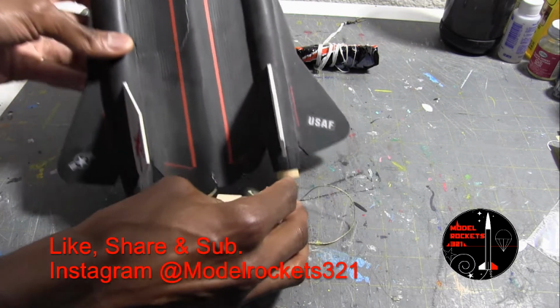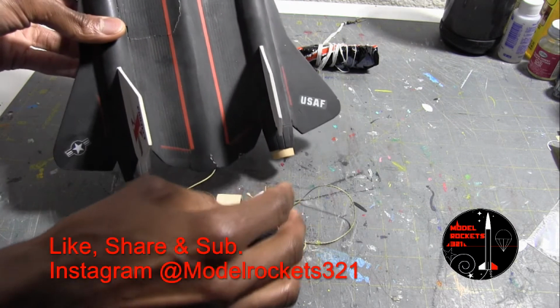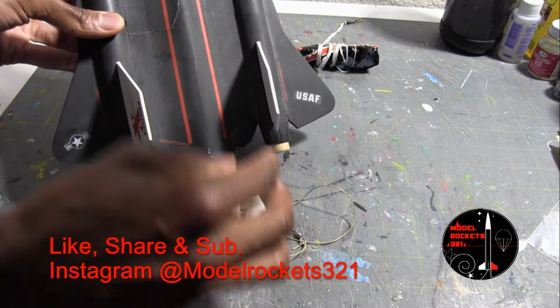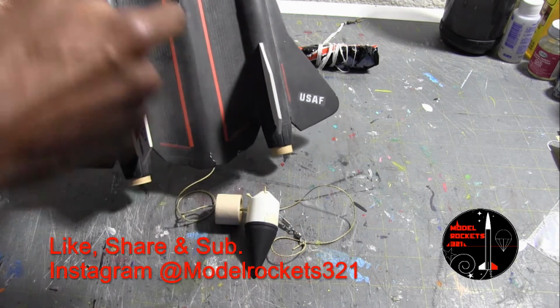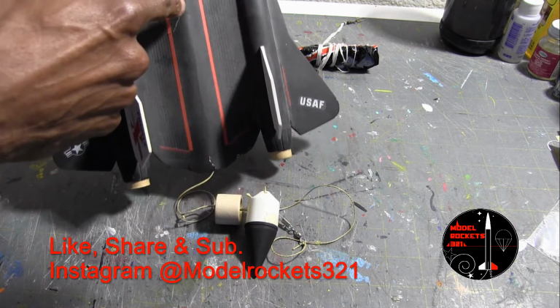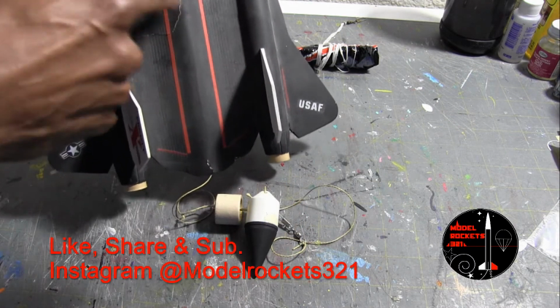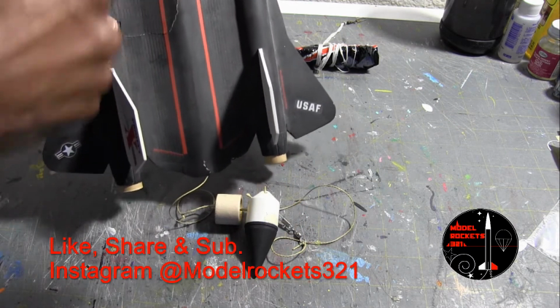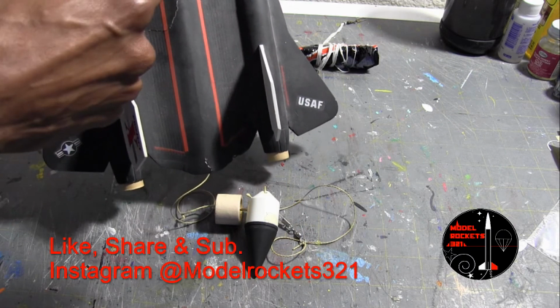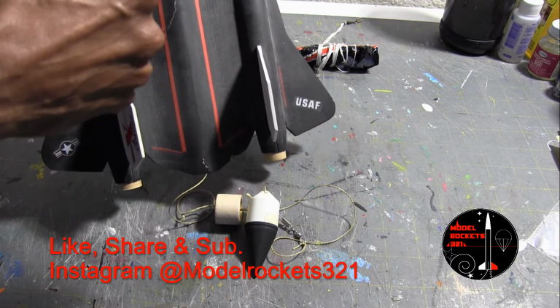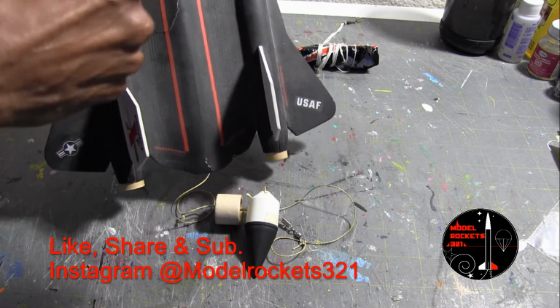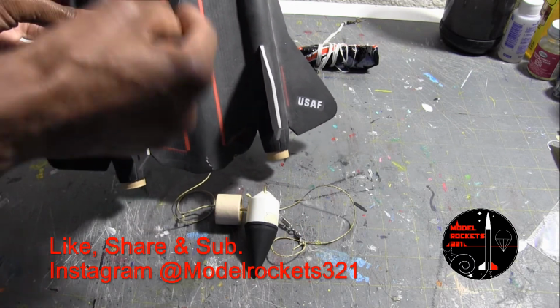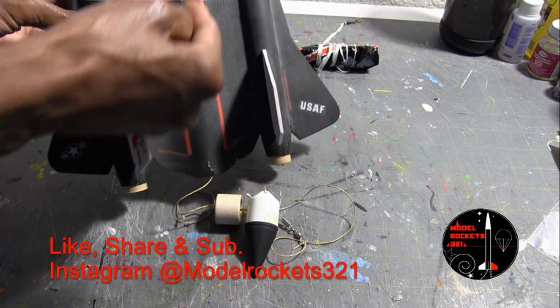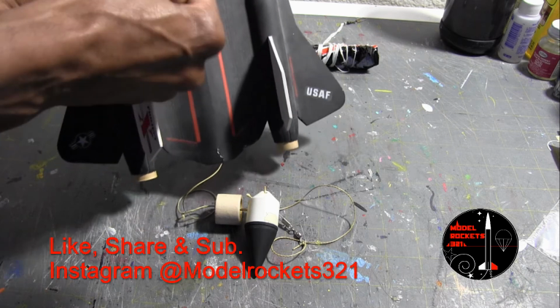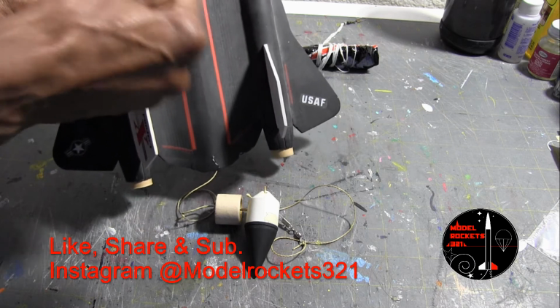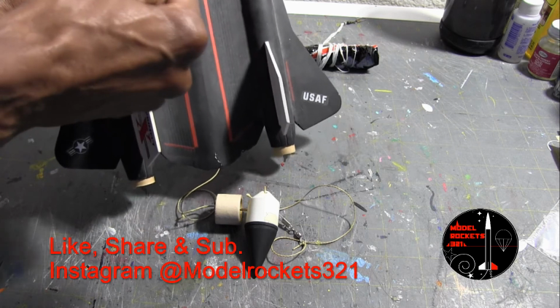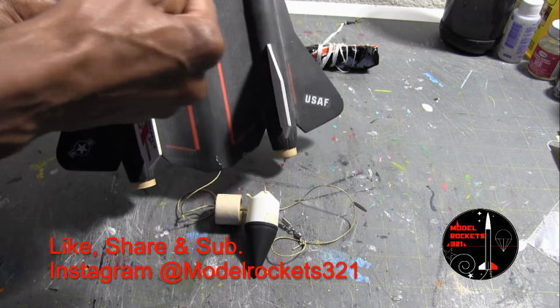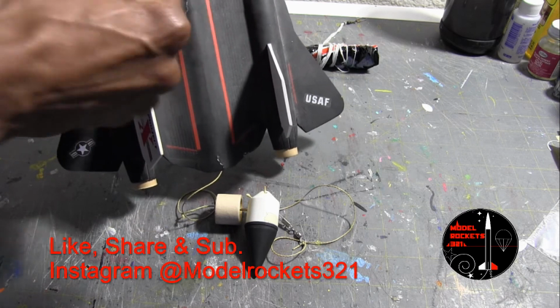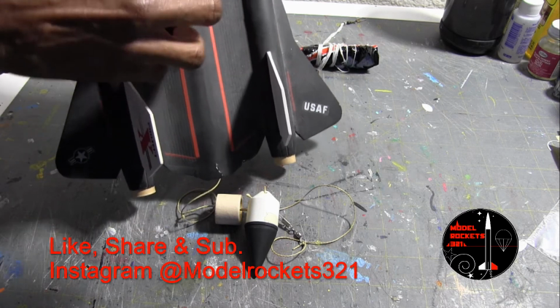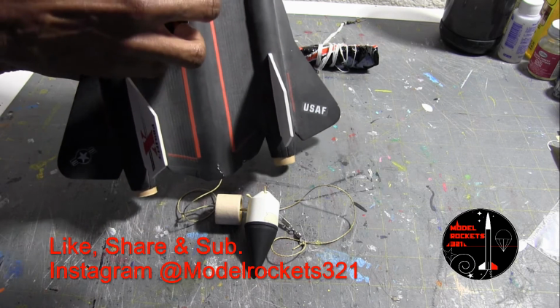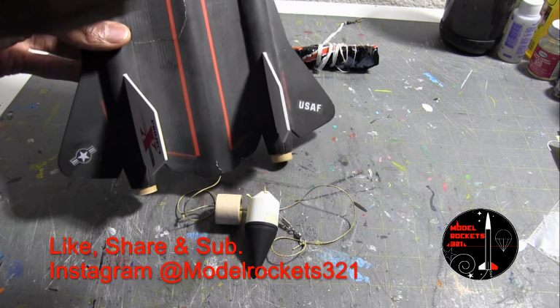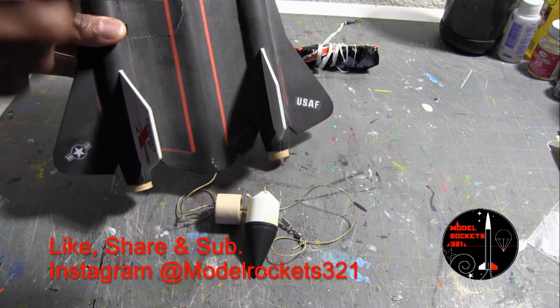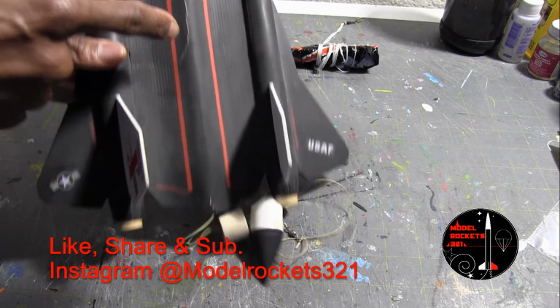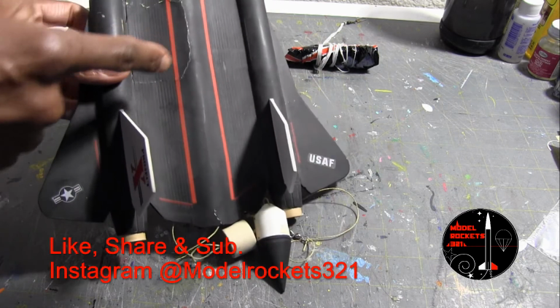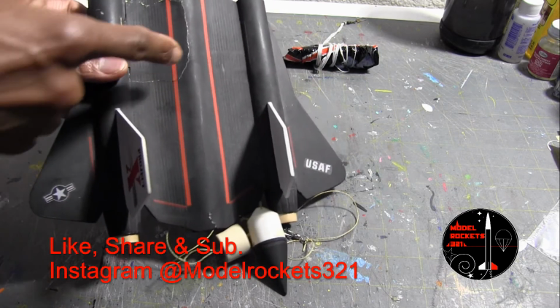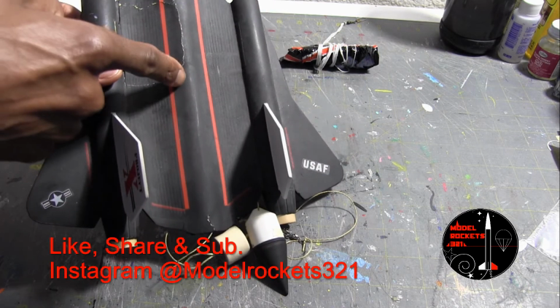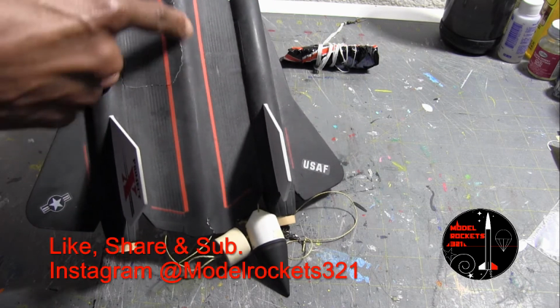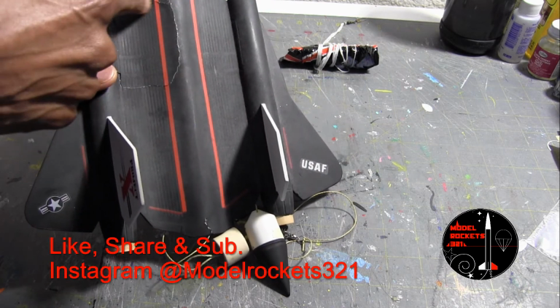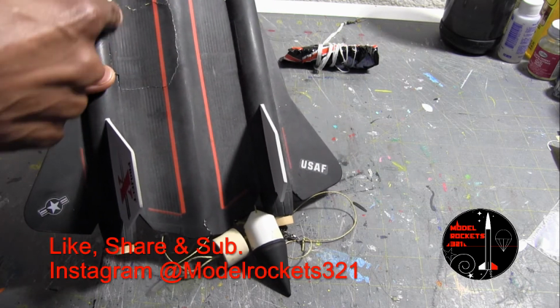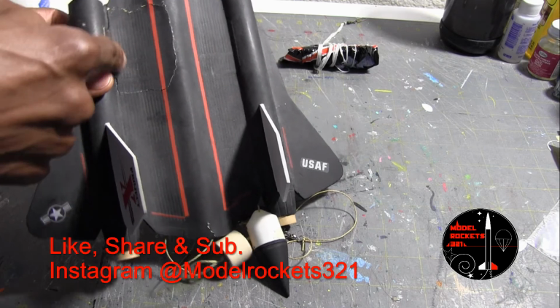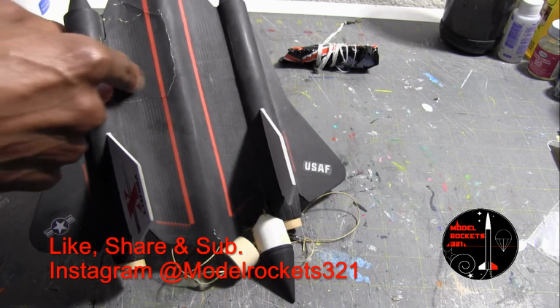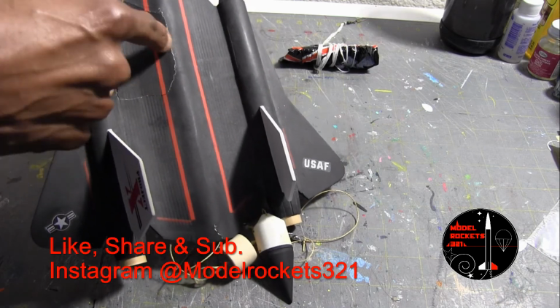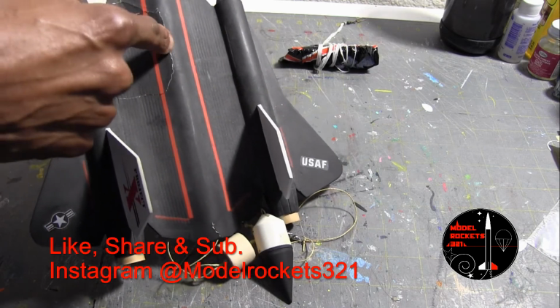The first time, the hole inside the conduit where the gases were supposed to travel wasn't big enough, and it blew this section off — as you can see right here, it blew this section off right there.